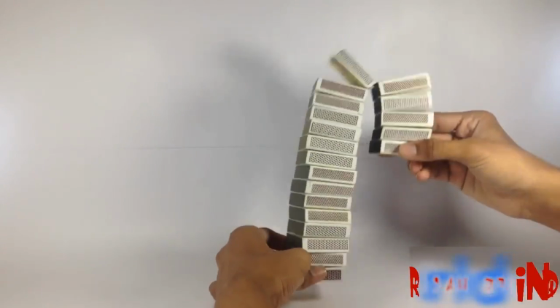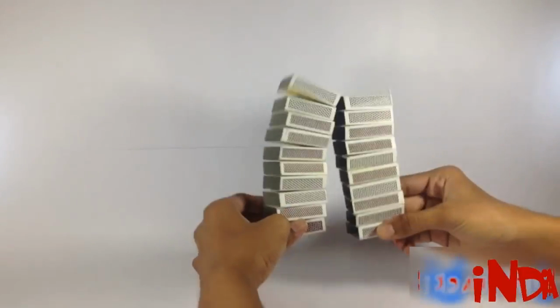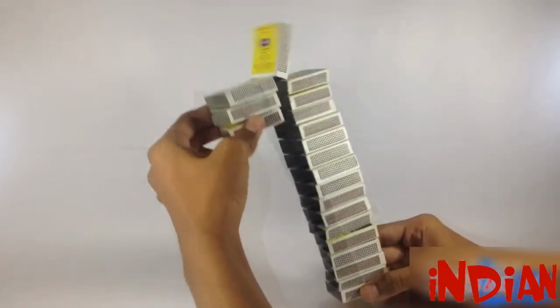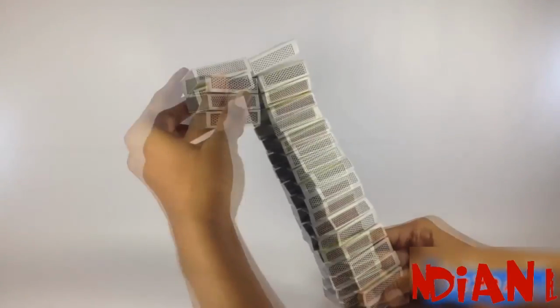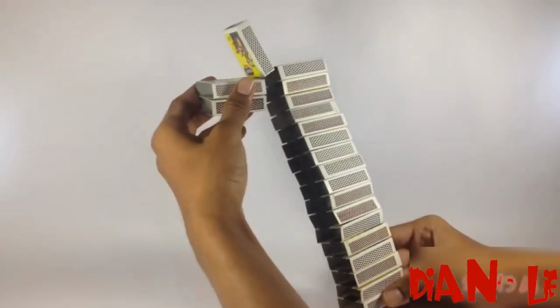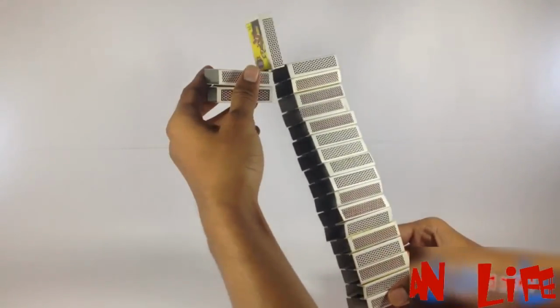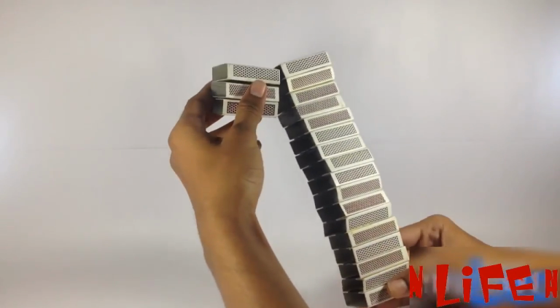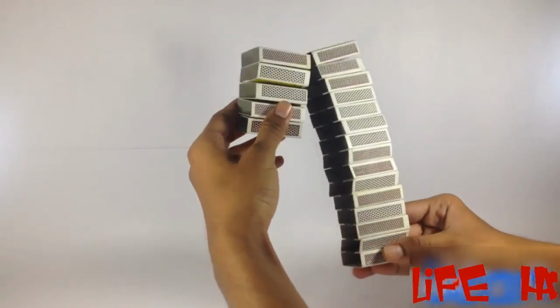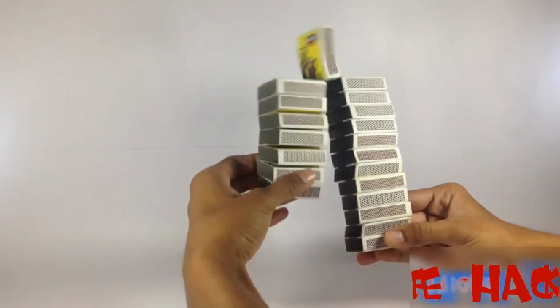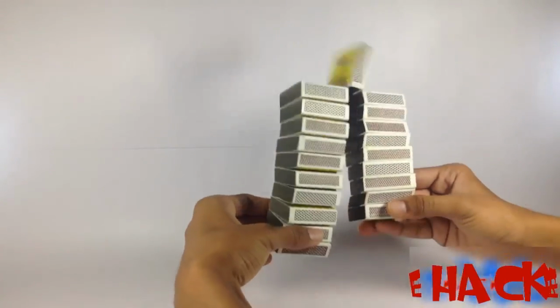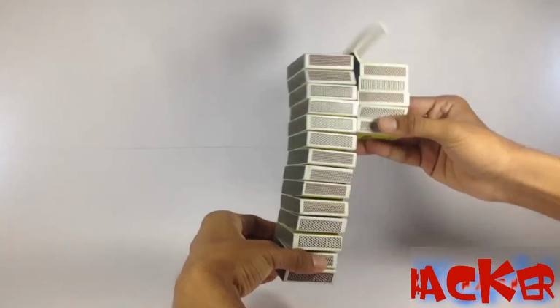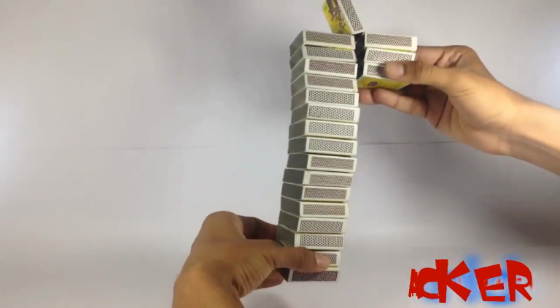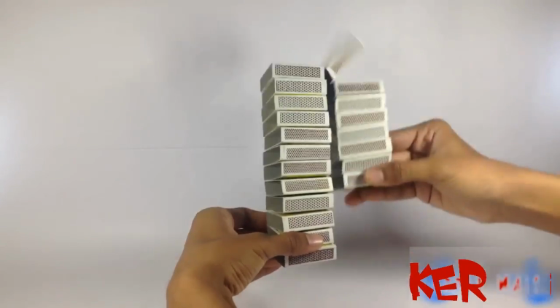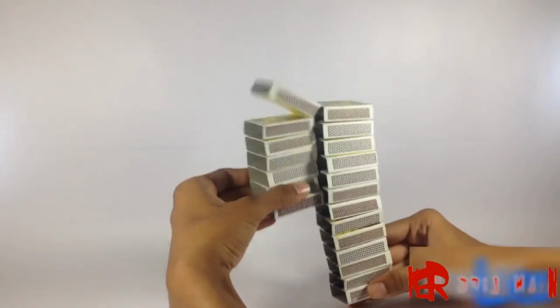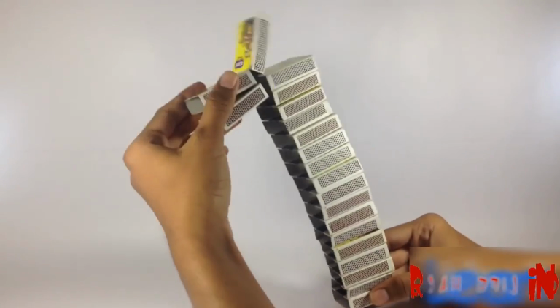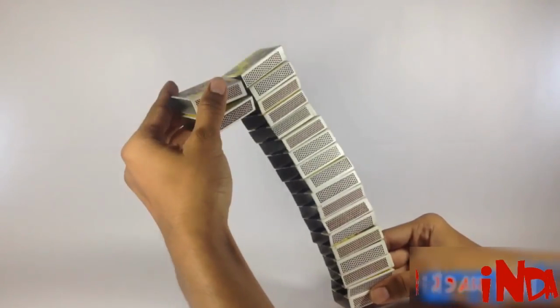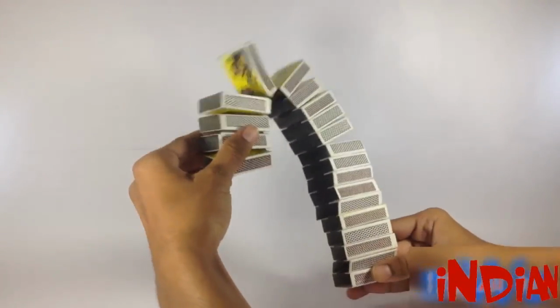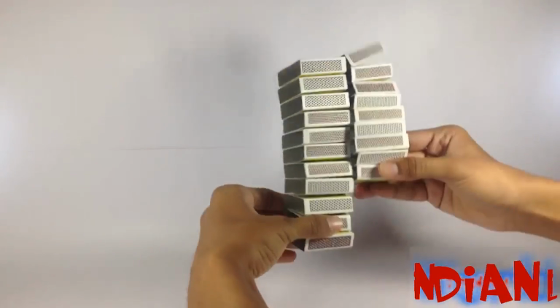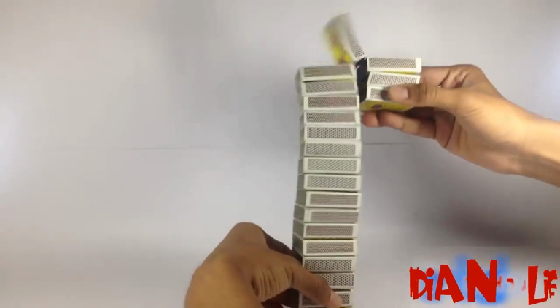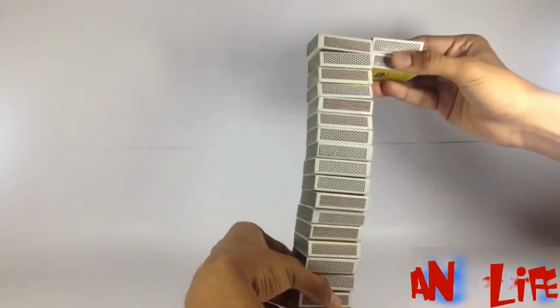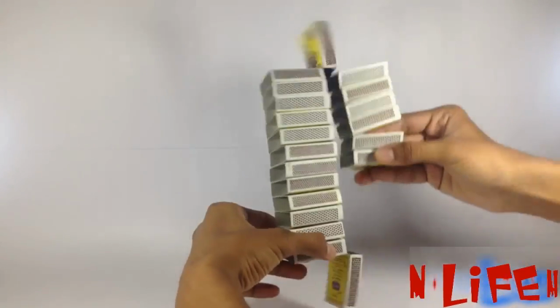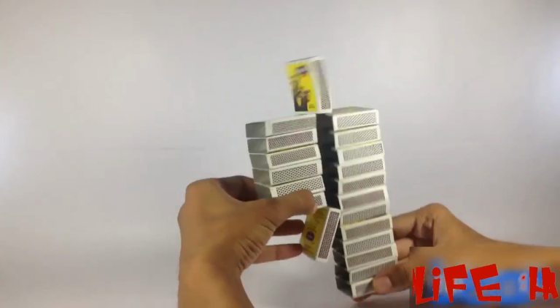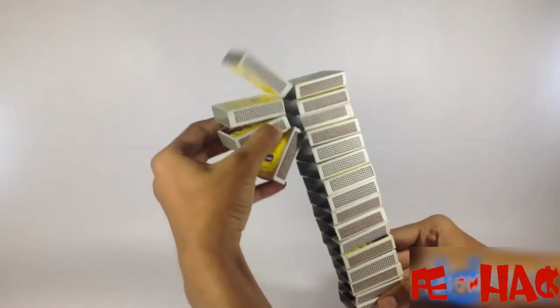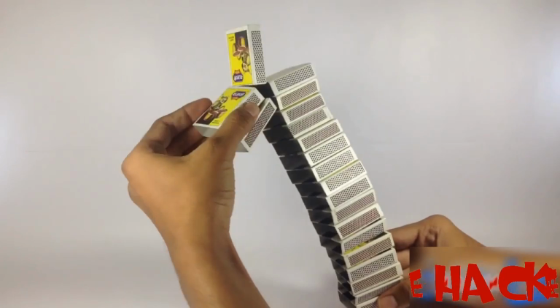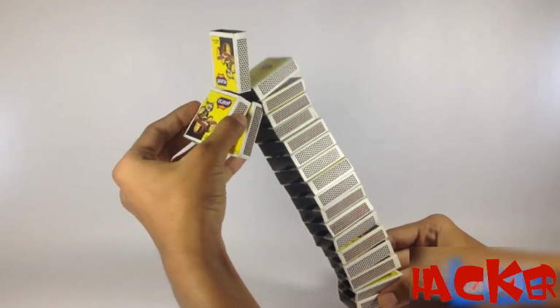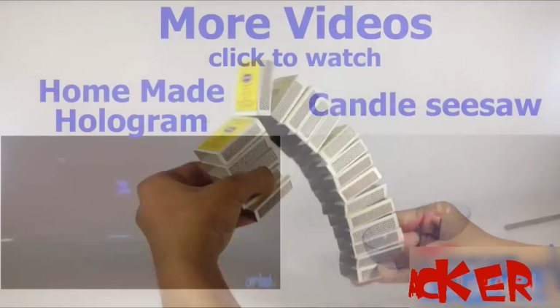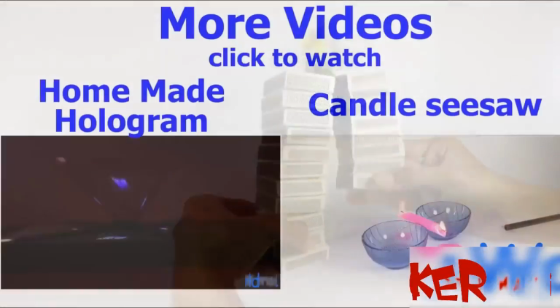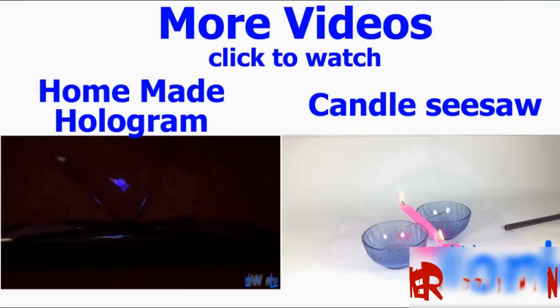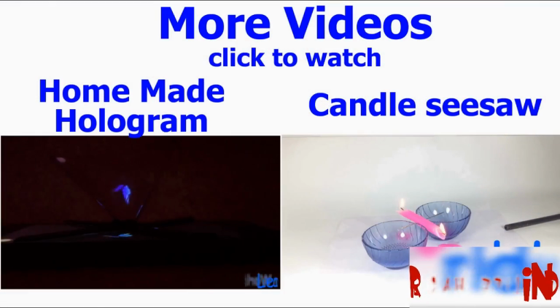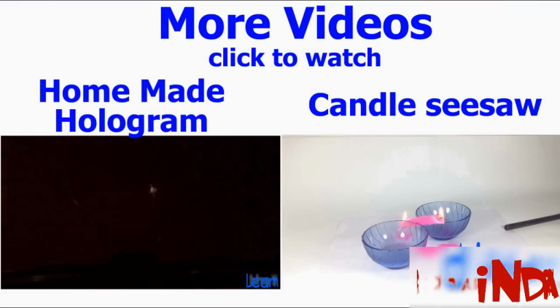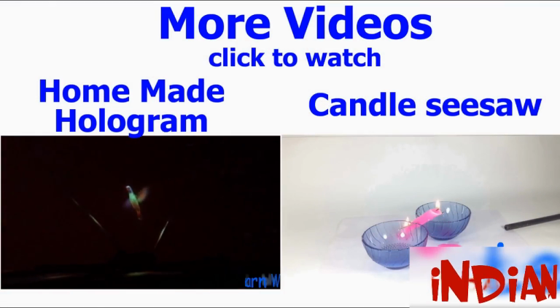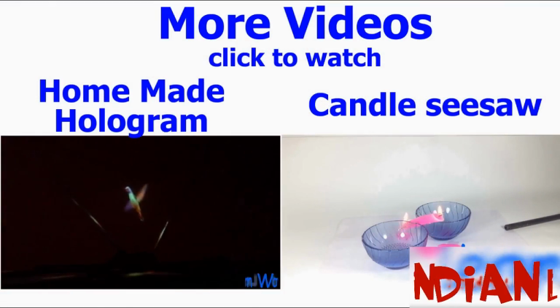It sounds pretty cool, and this is the cheapest toy you will ever find. If you want to see more videos like this, you can go to my channel, Learn Work. Thanks for watching — have a good day!